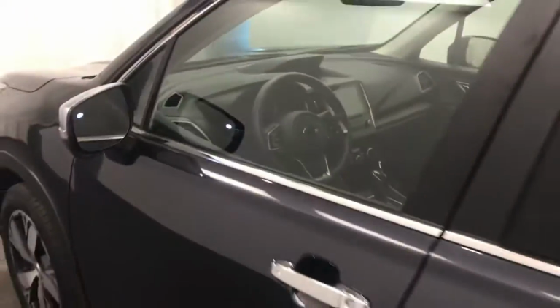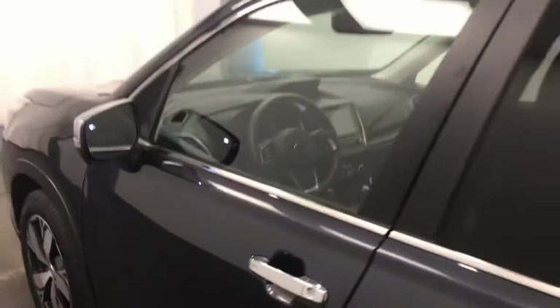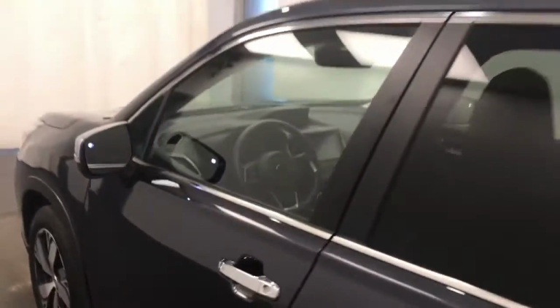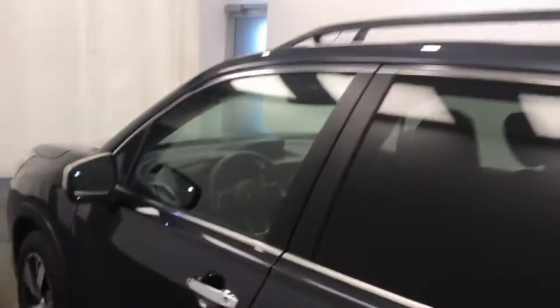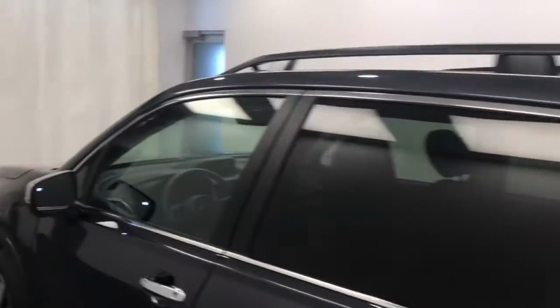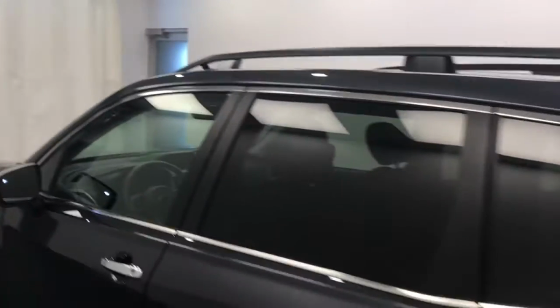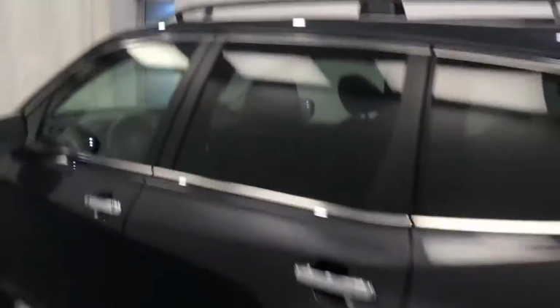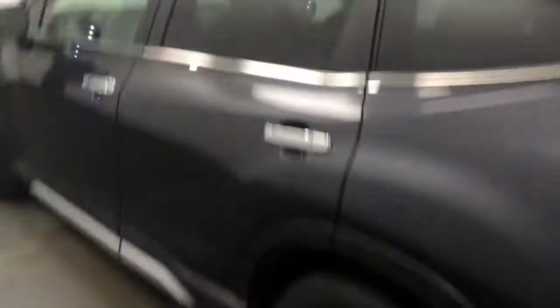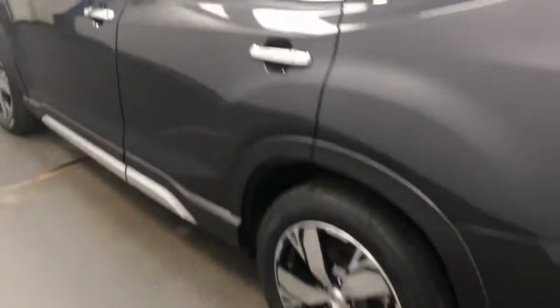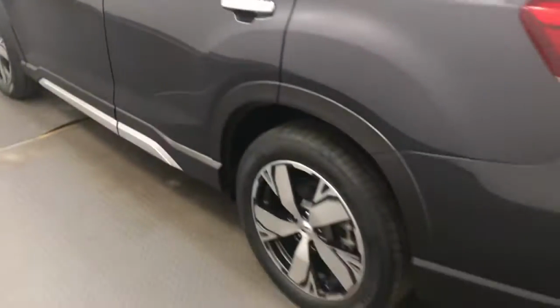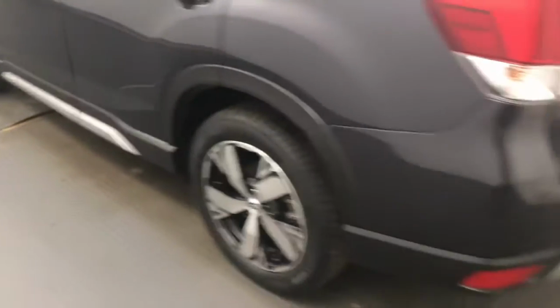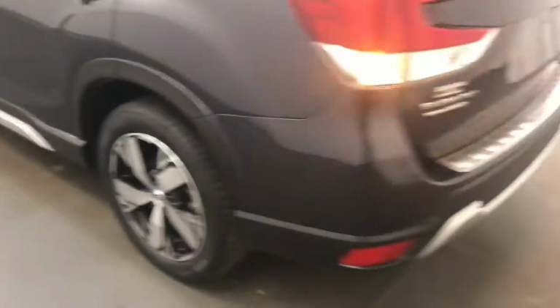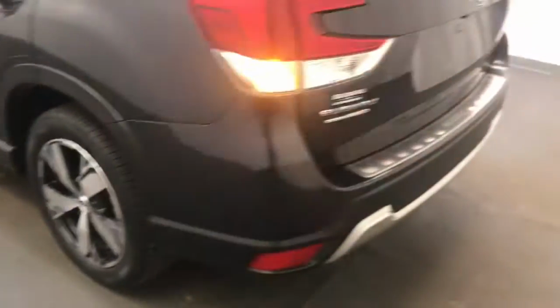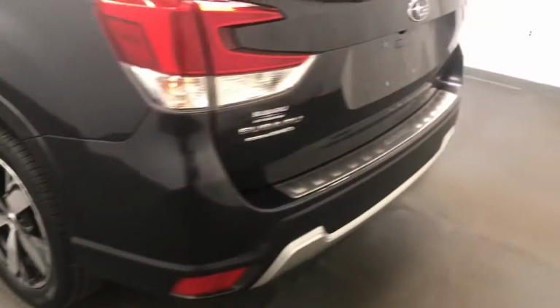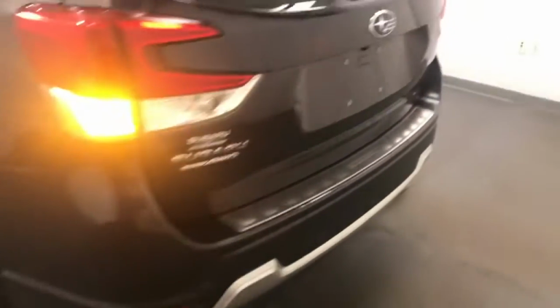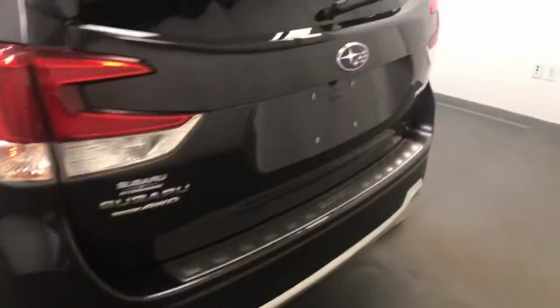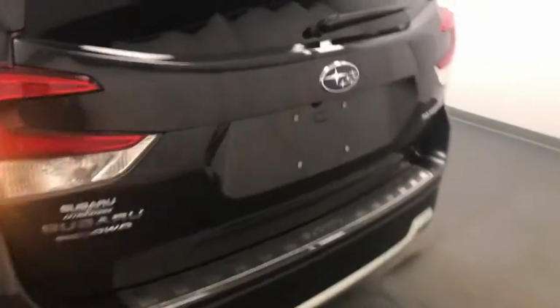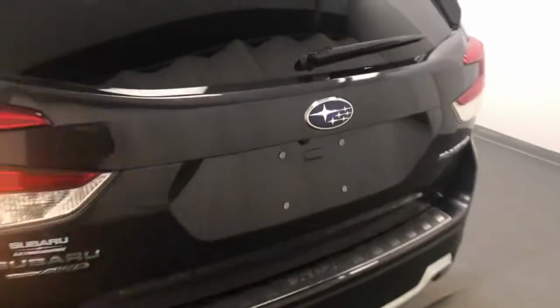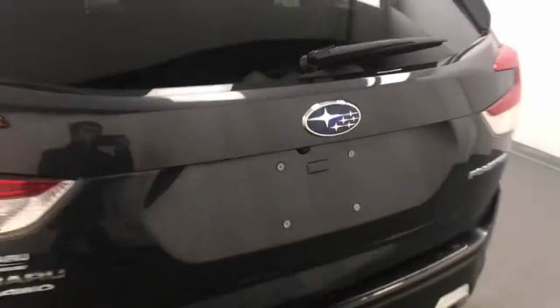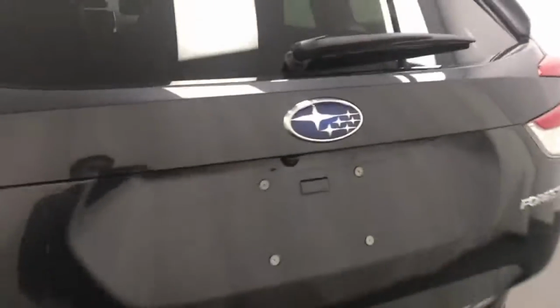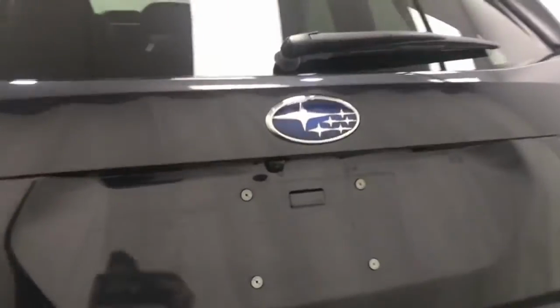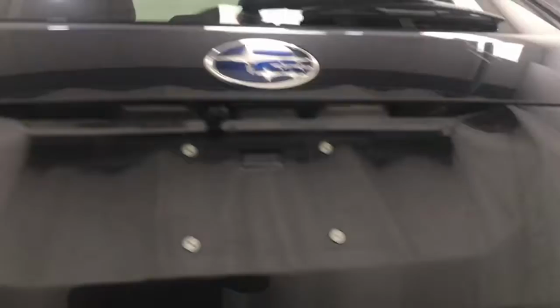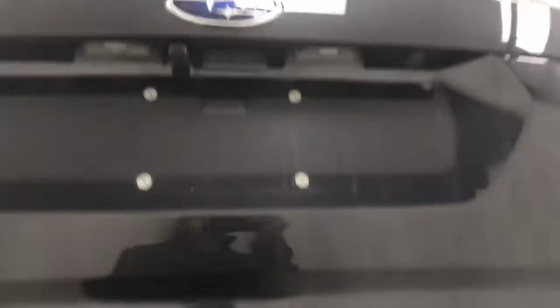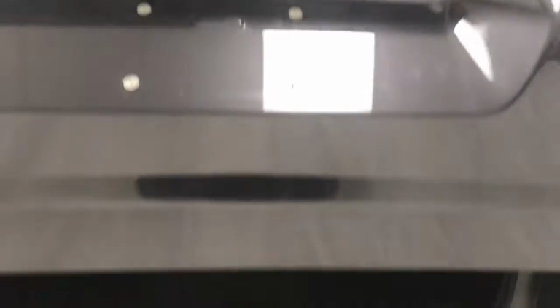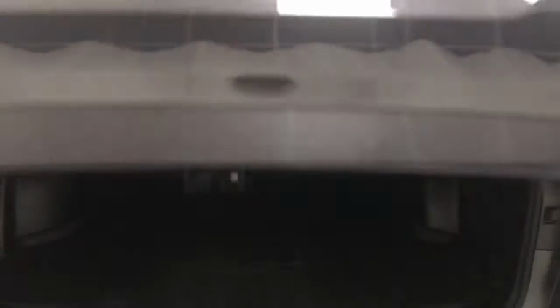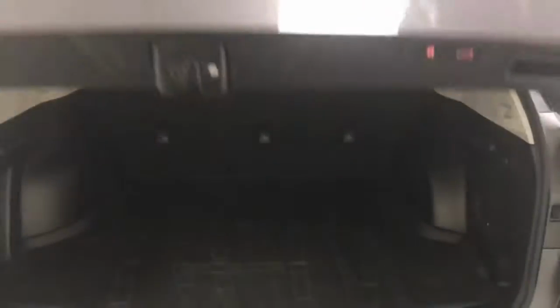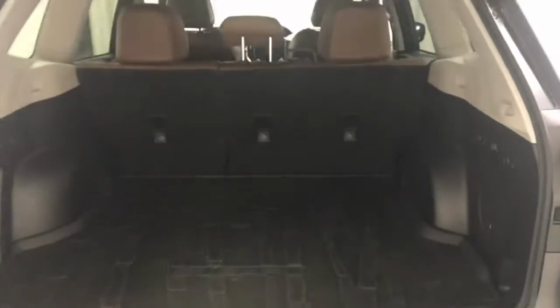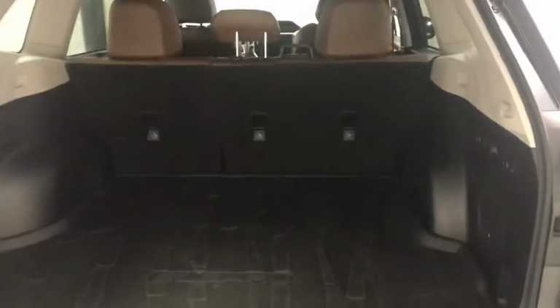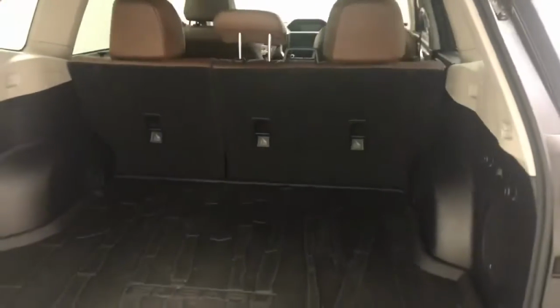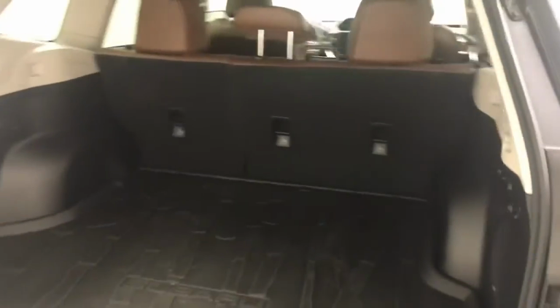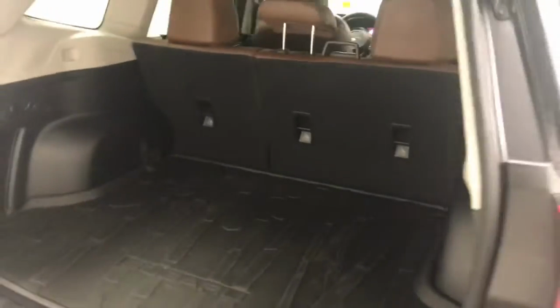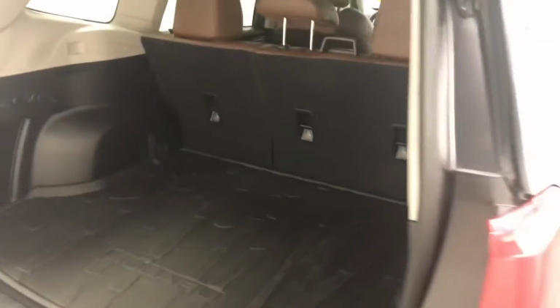Back out to the exterior, we have a roof rack, alloy wheels, rear parking assist, backup camera, remote trunk release, power hatch, and more cargo space.